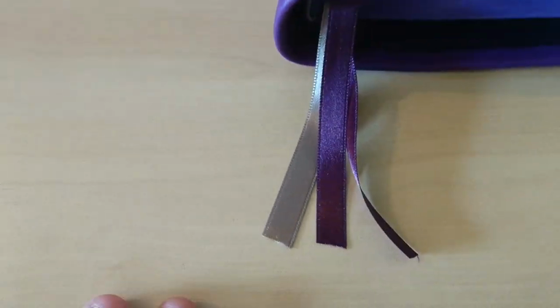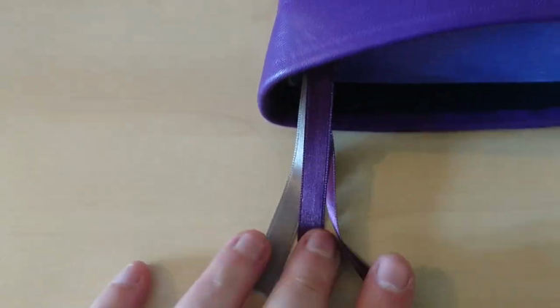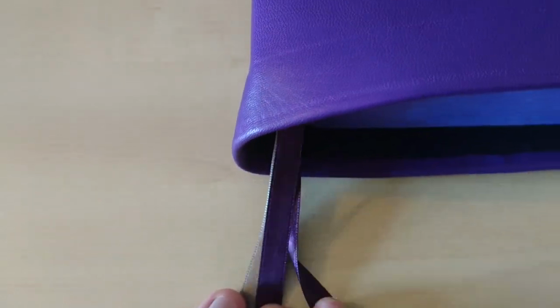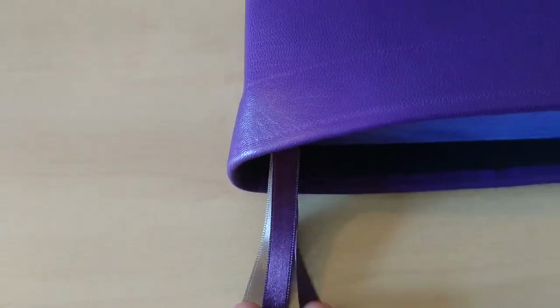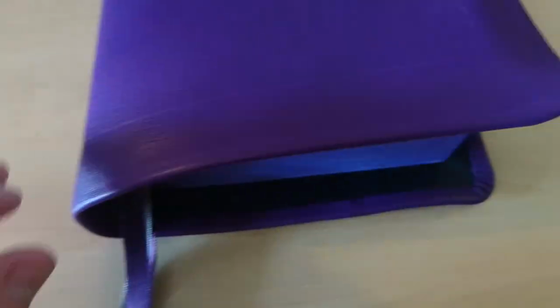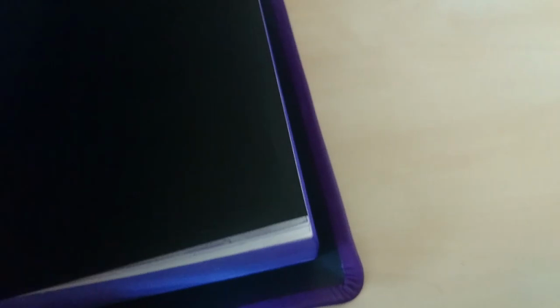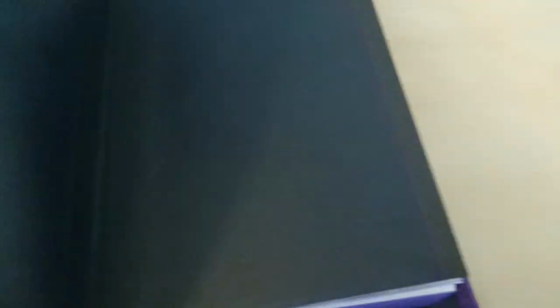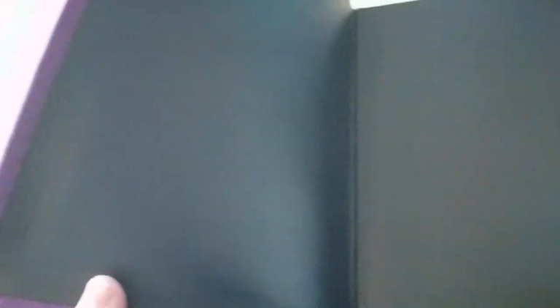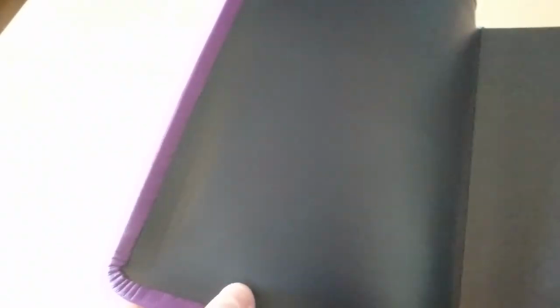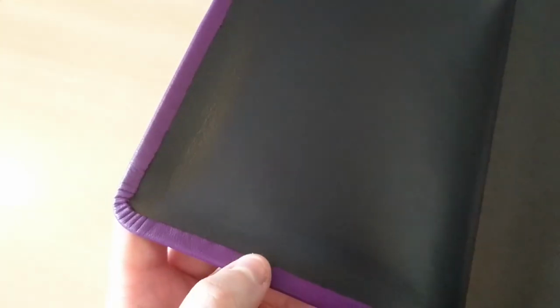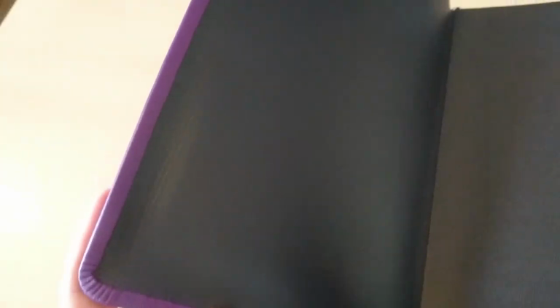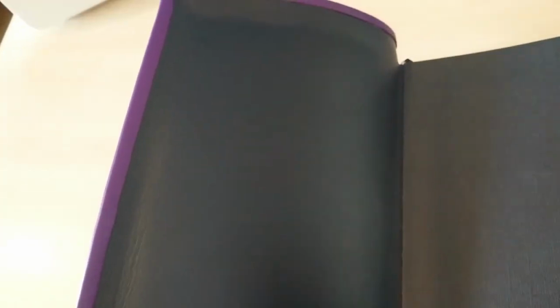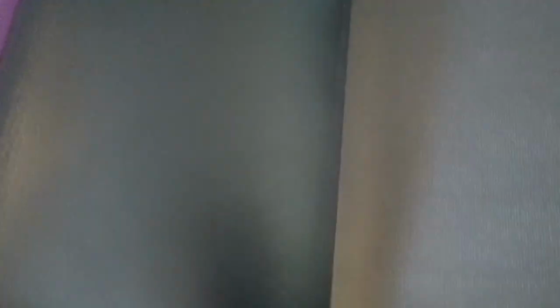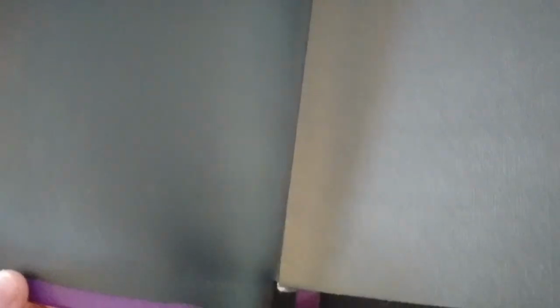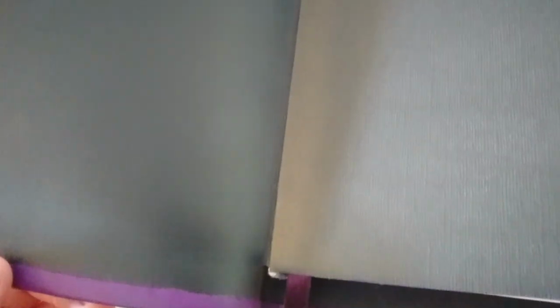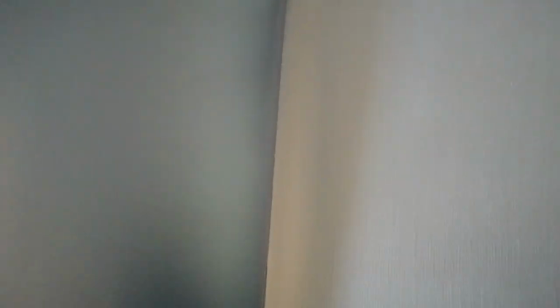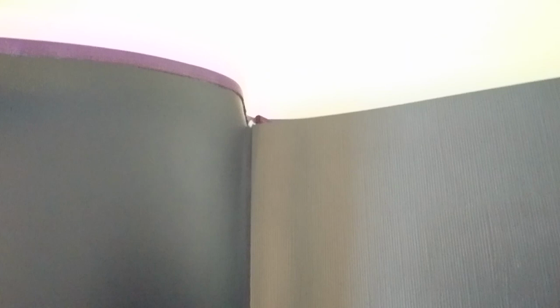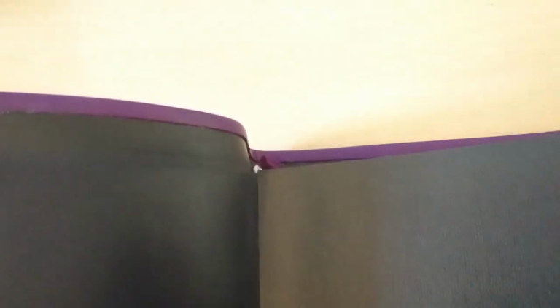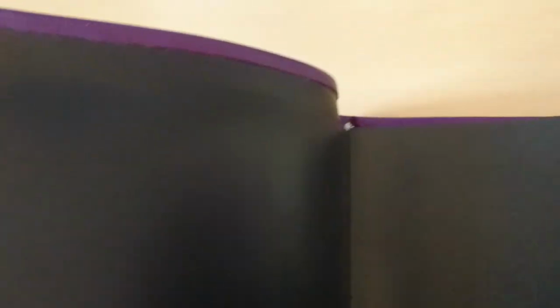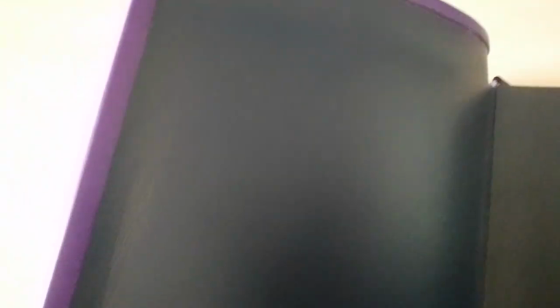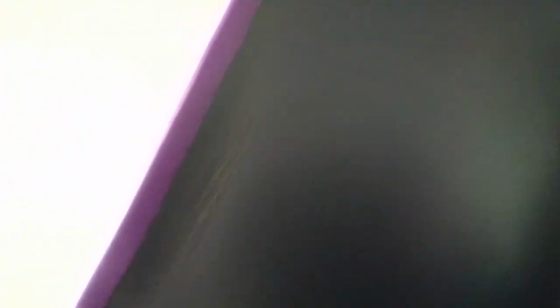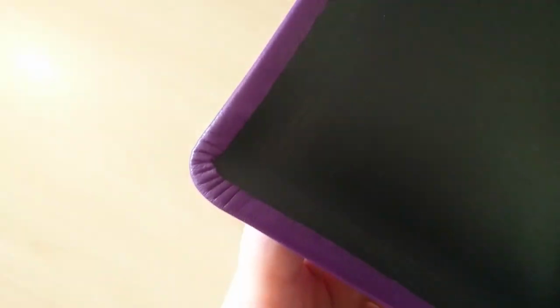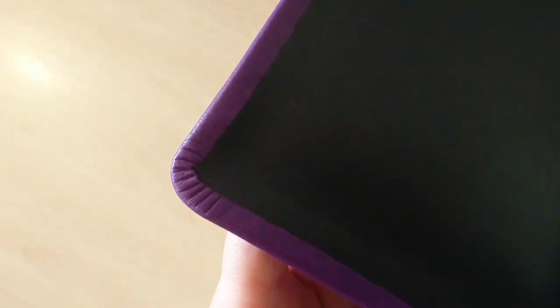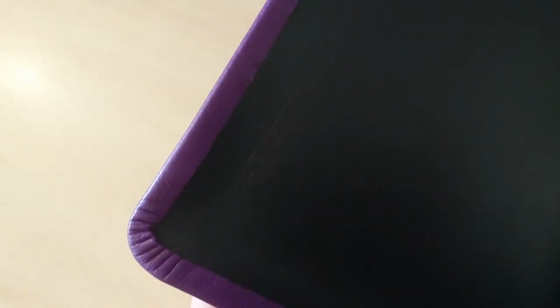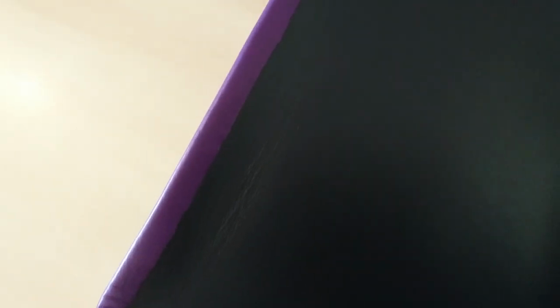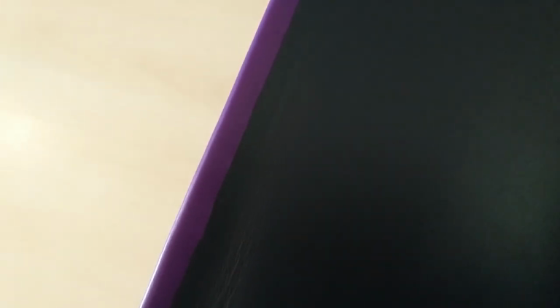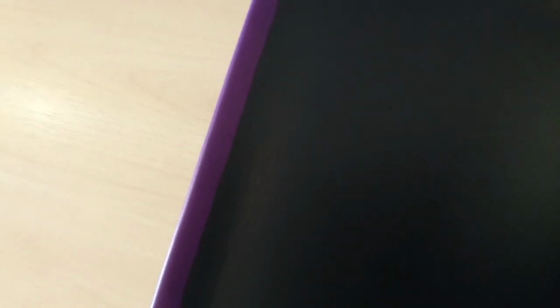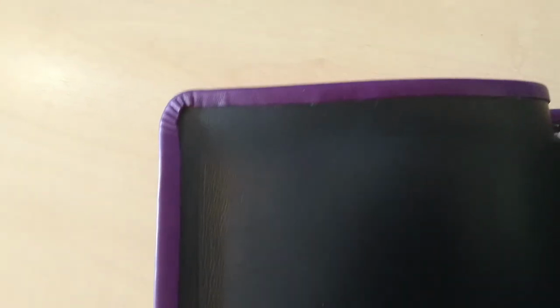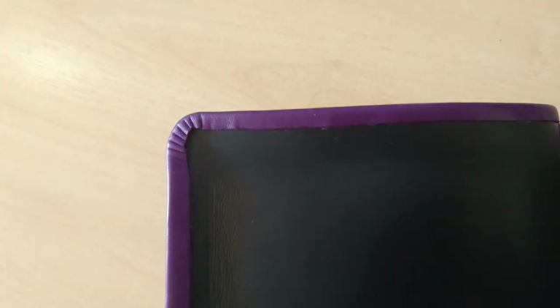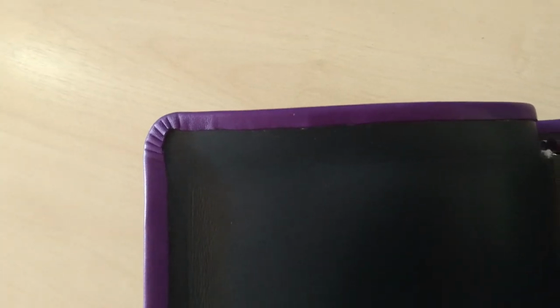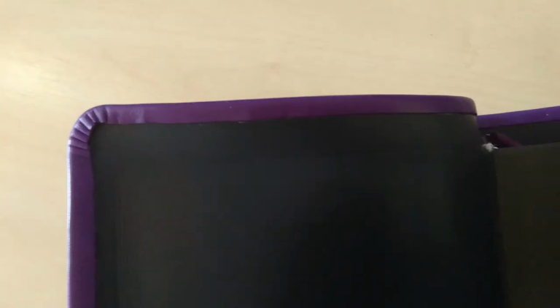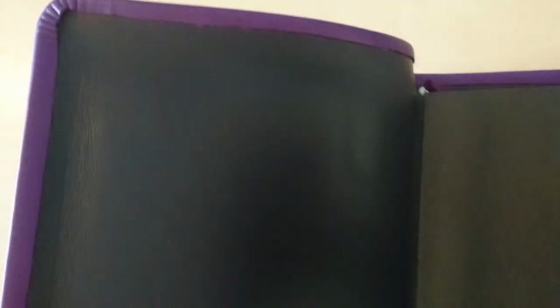These are 10mm ribbons. It is edge lined, as you can see right there, and that's my corner work — it turned out to be pretty decent.